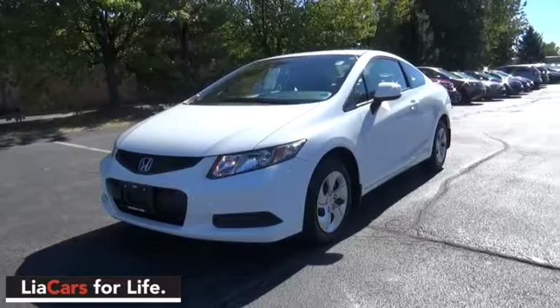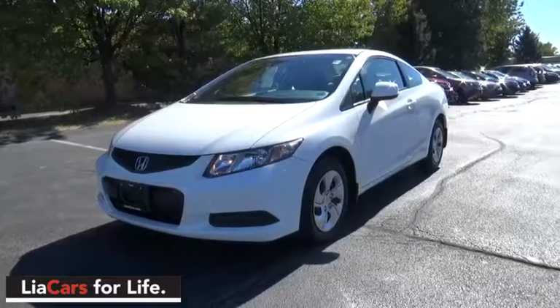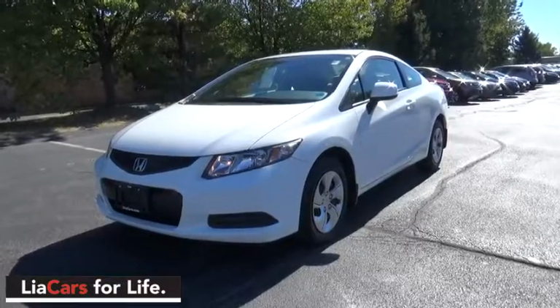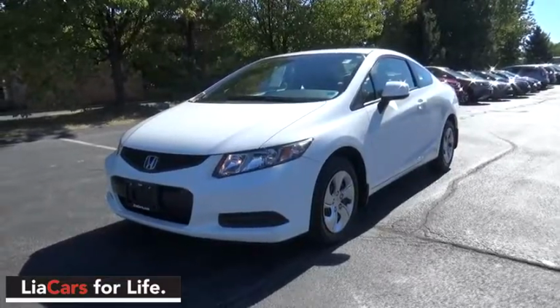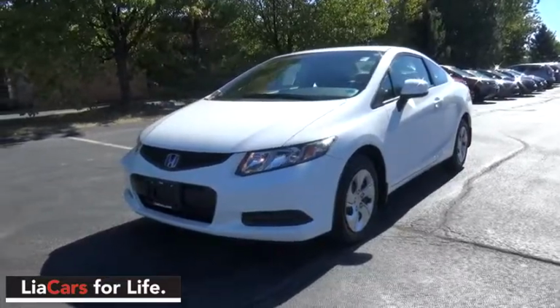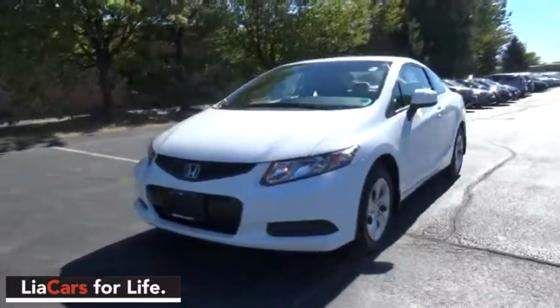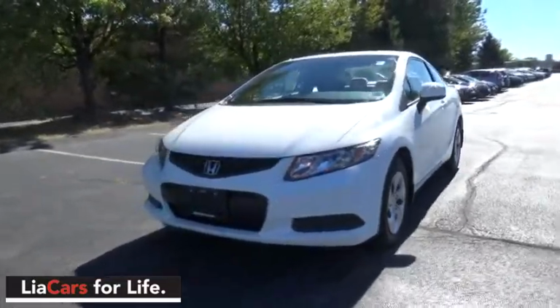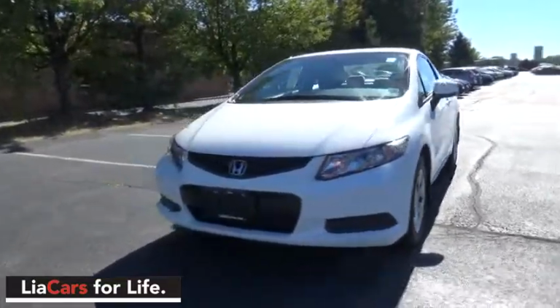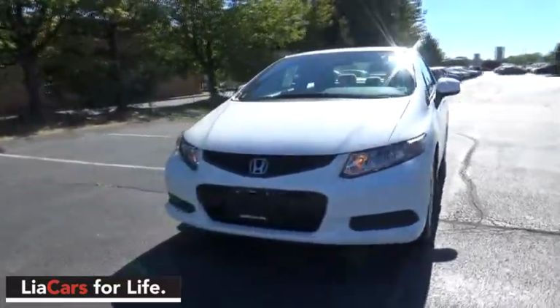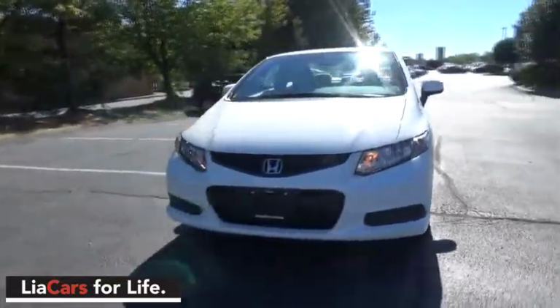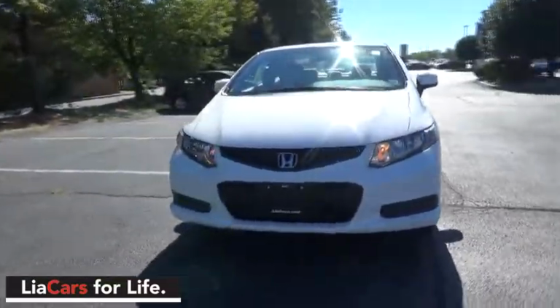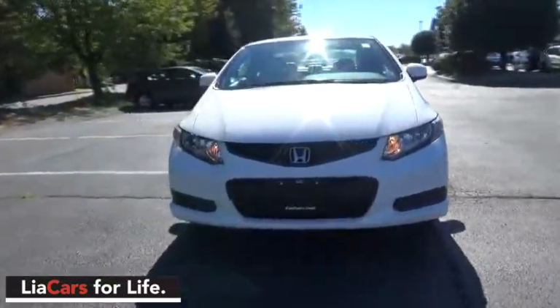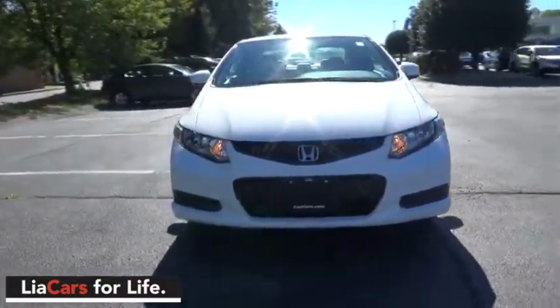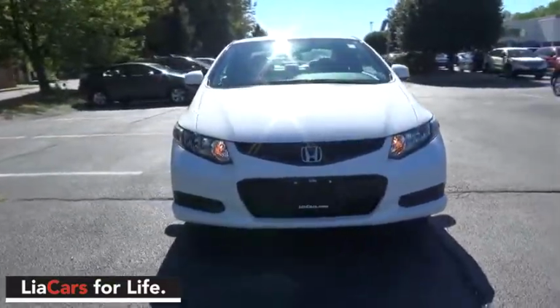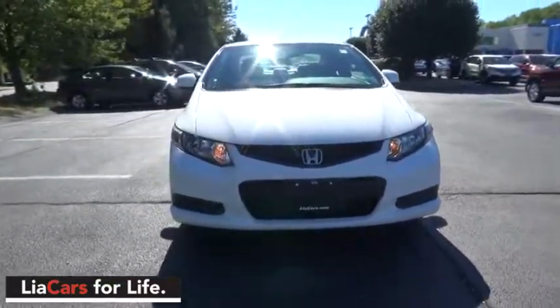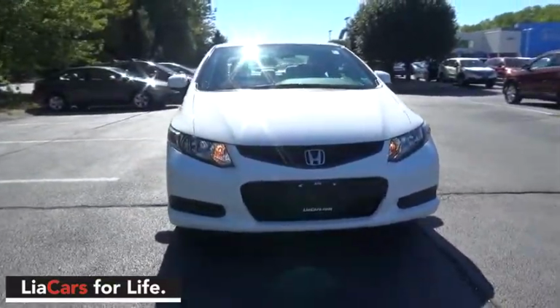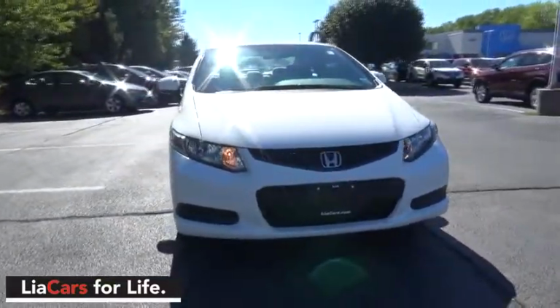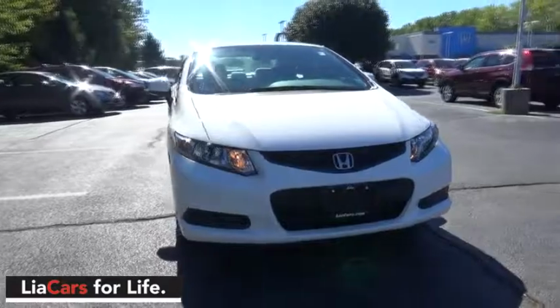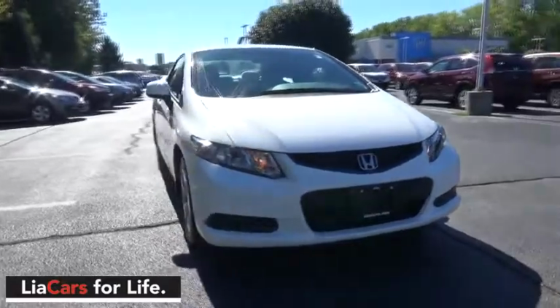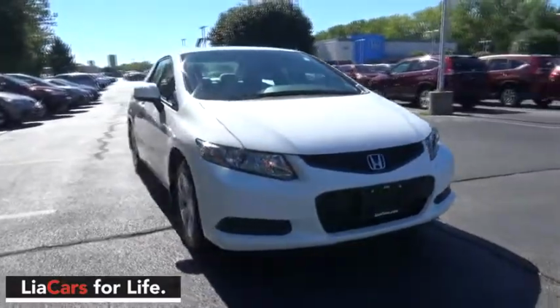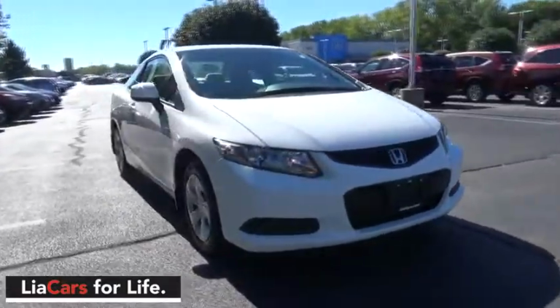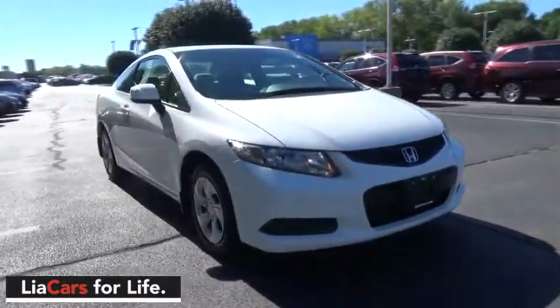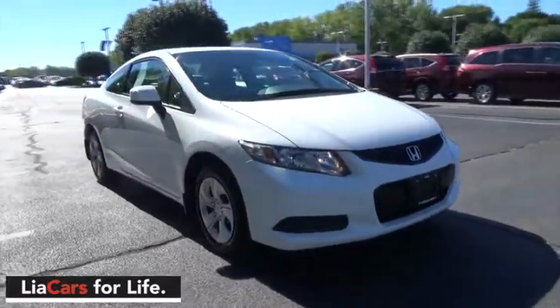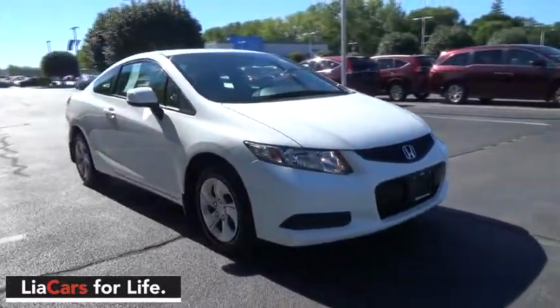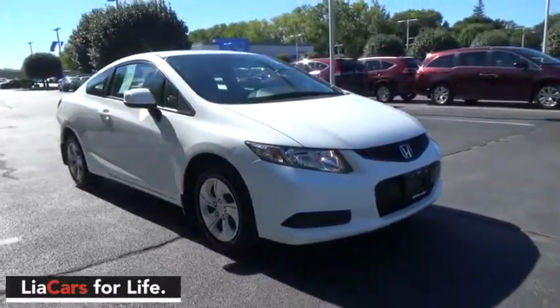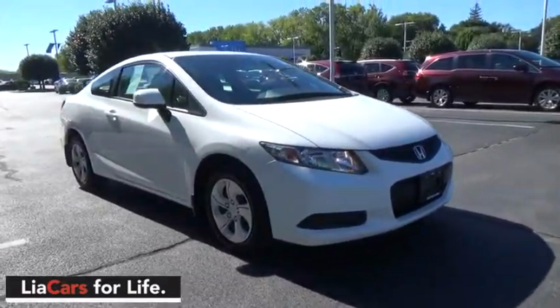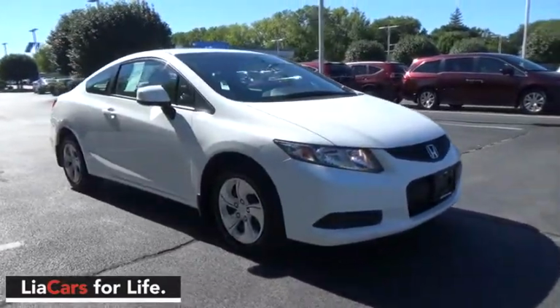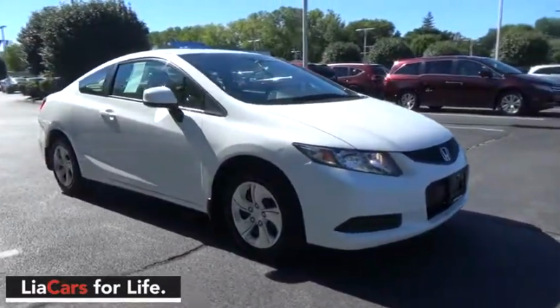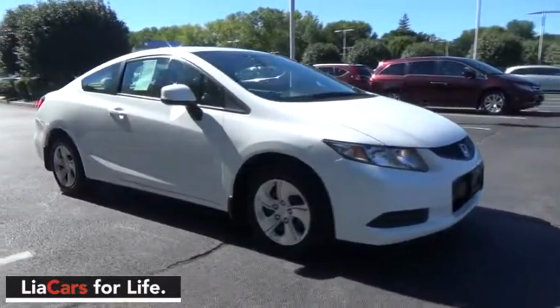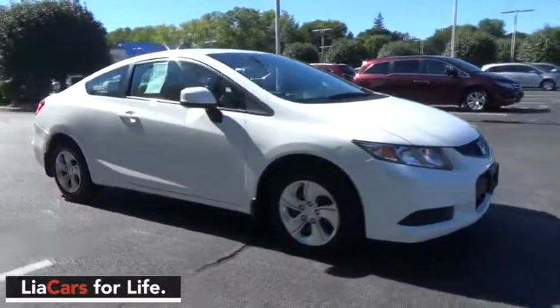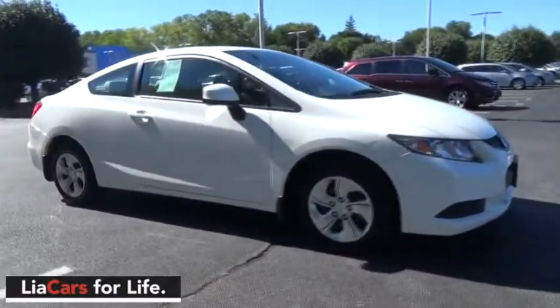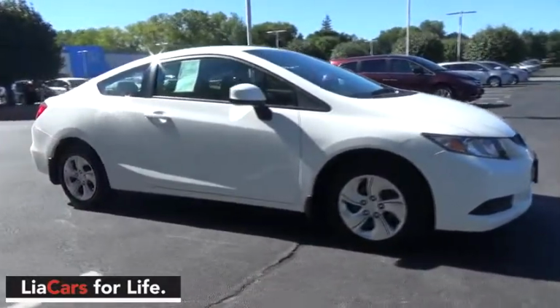The 2013 Honda Civic. Practical, awesome gas mileage, and incredibly reliable. This vehicle has less than 15,000 miles.